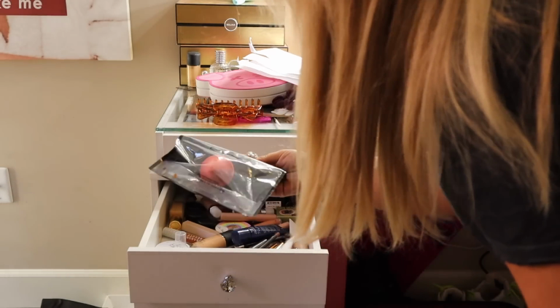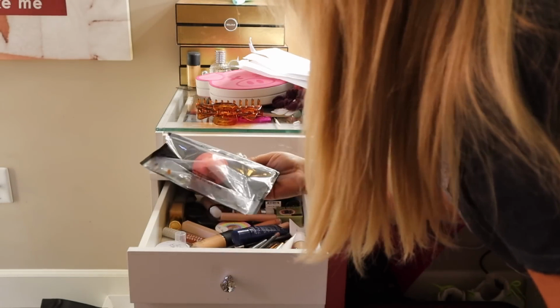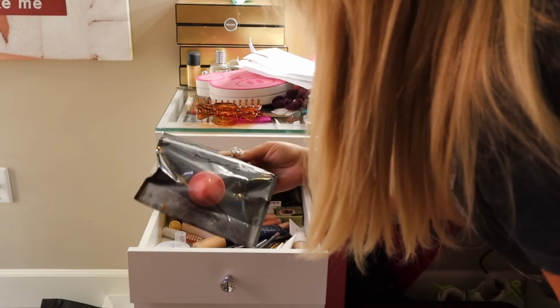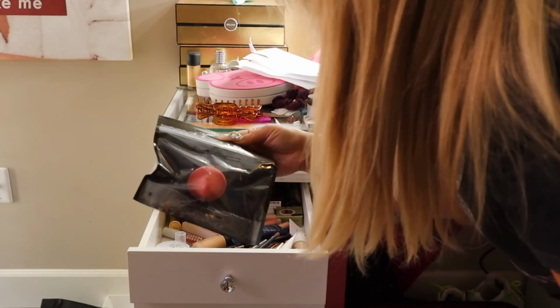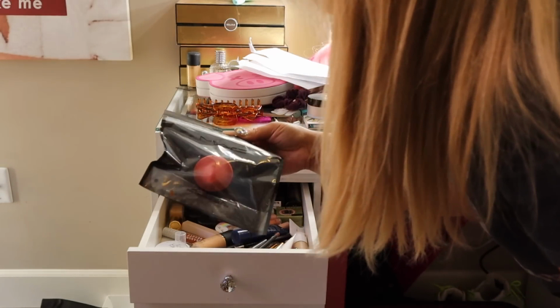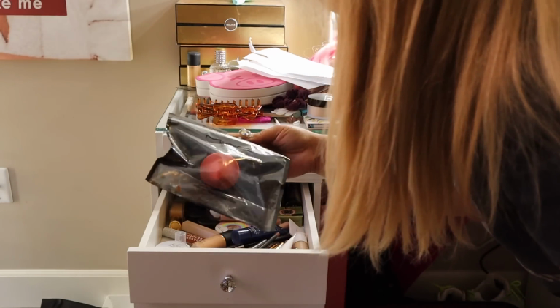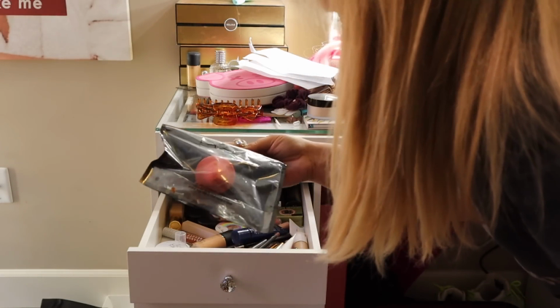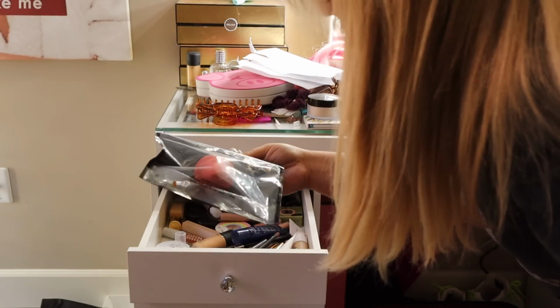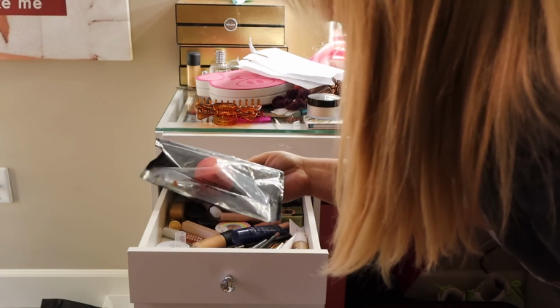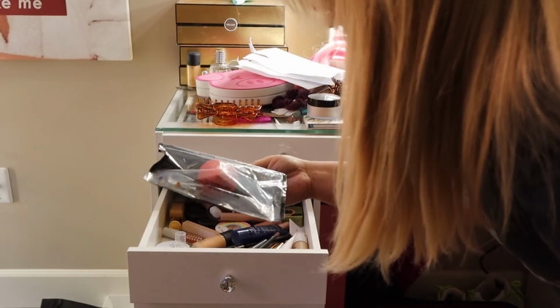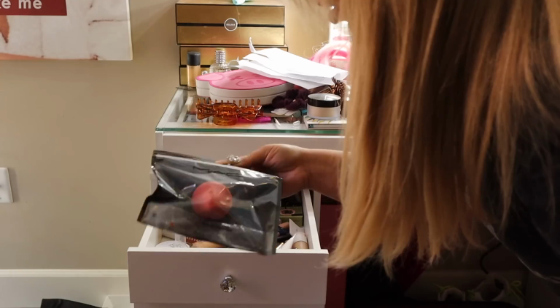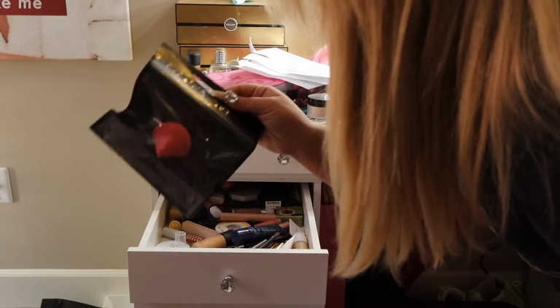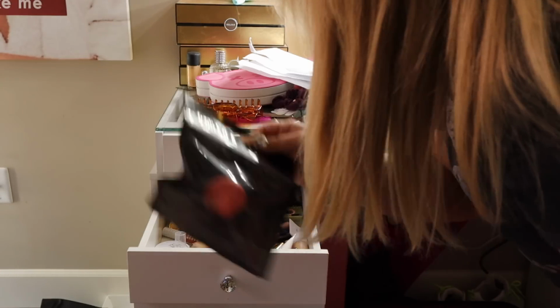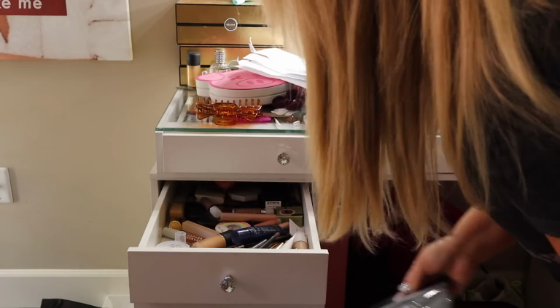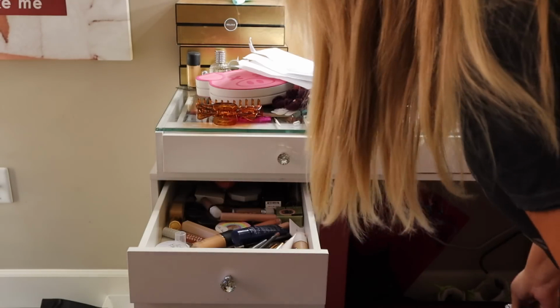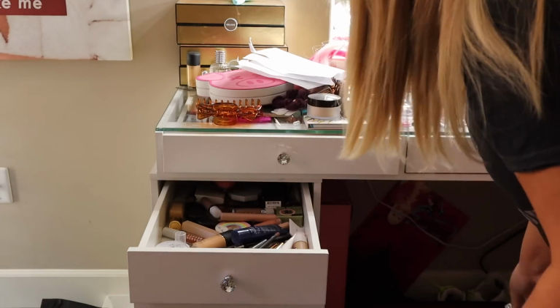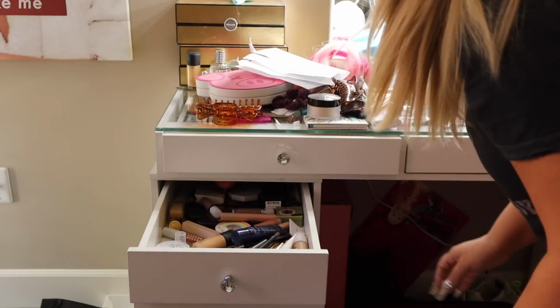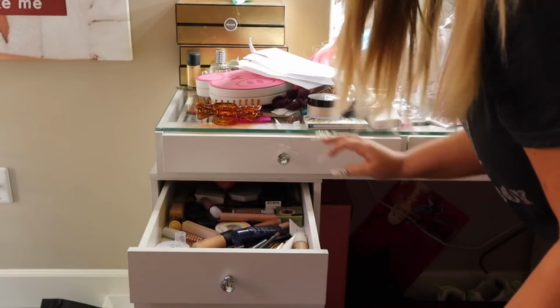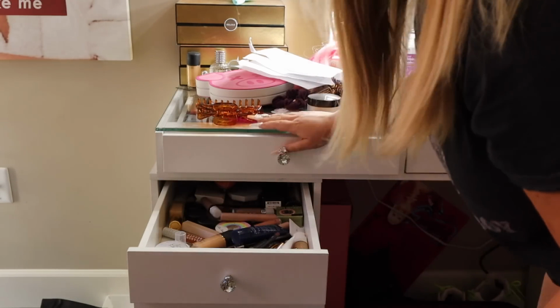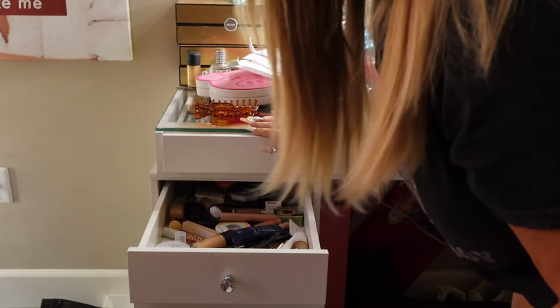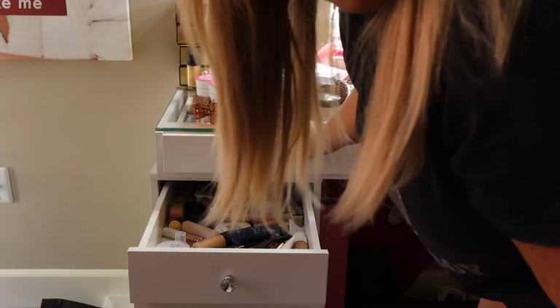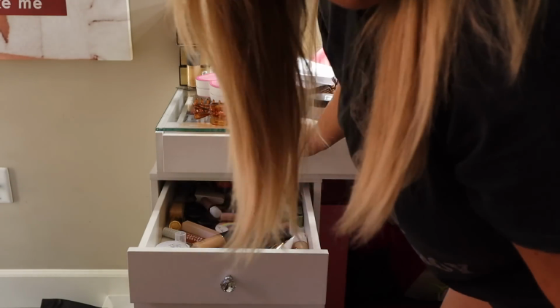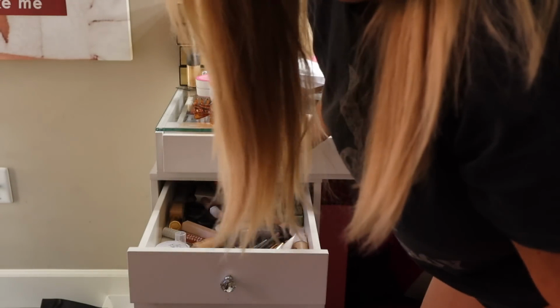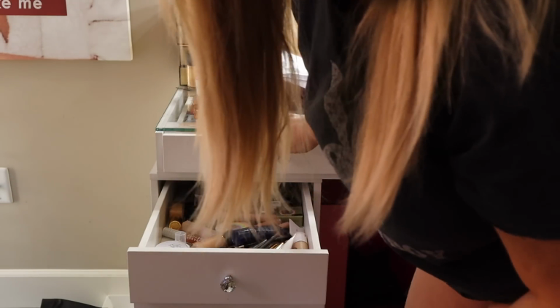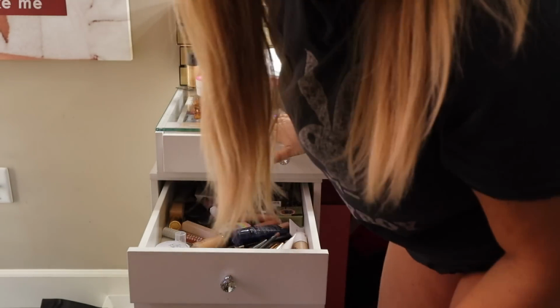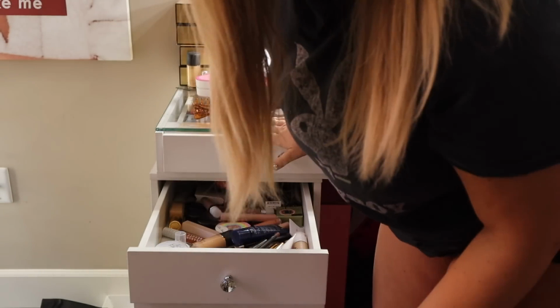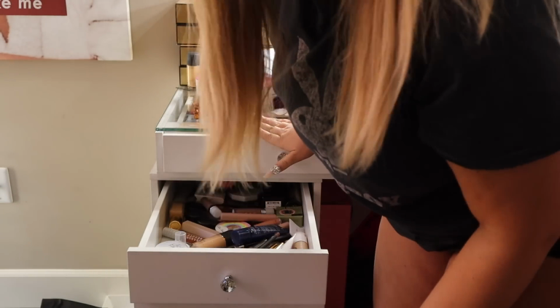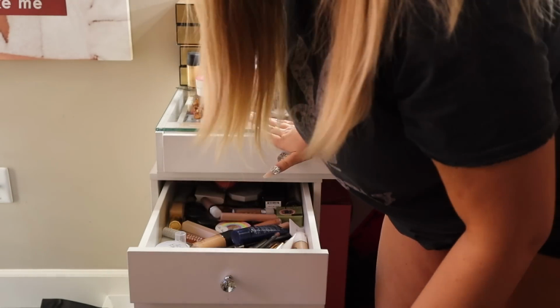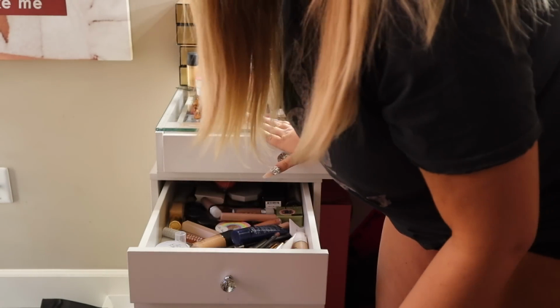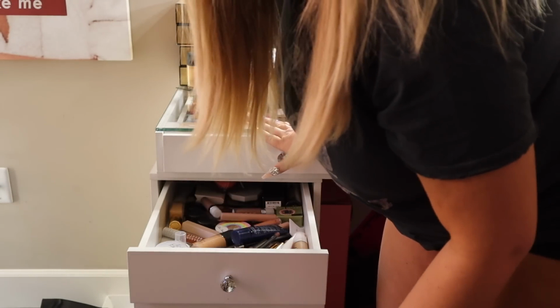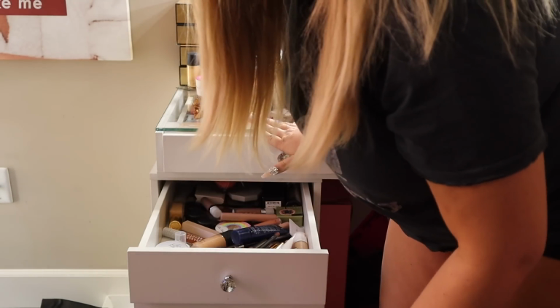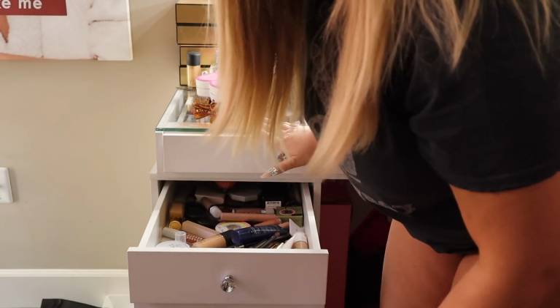There's a MAC Beauty Blender. I could always use that so I would keep that. I'm just looking for my tape.